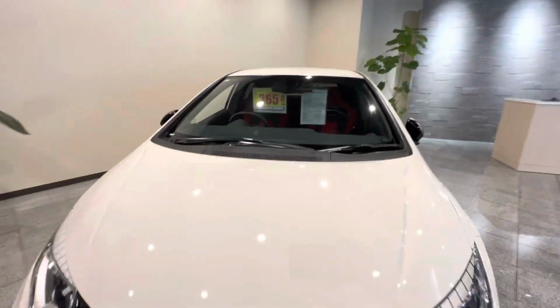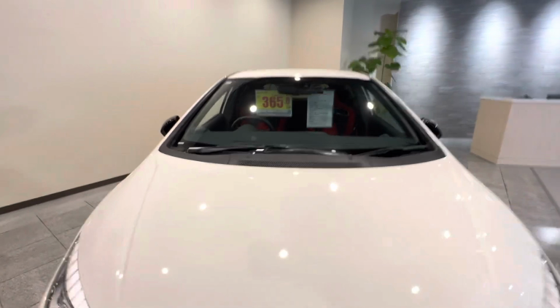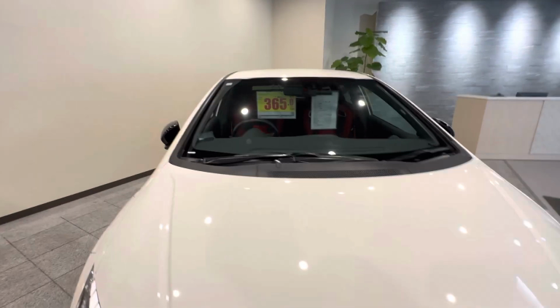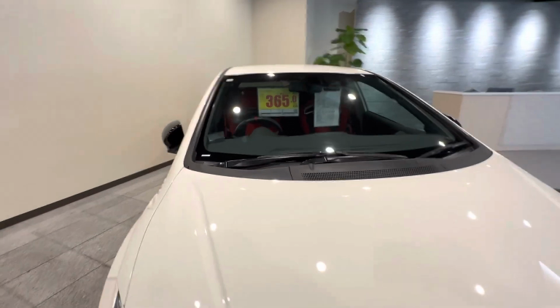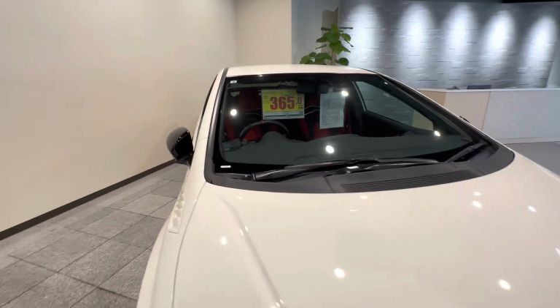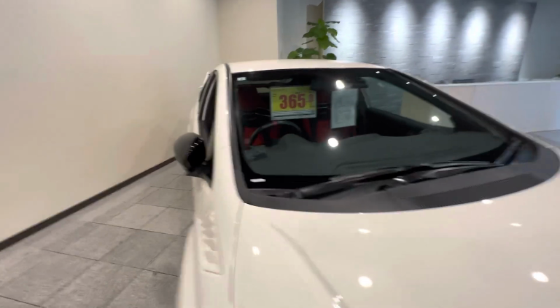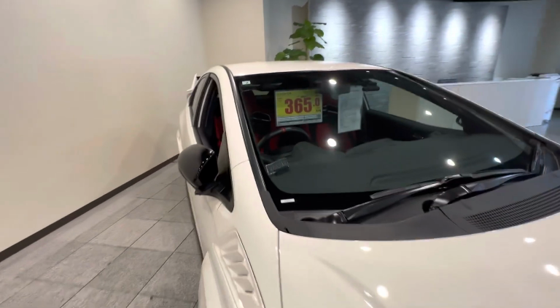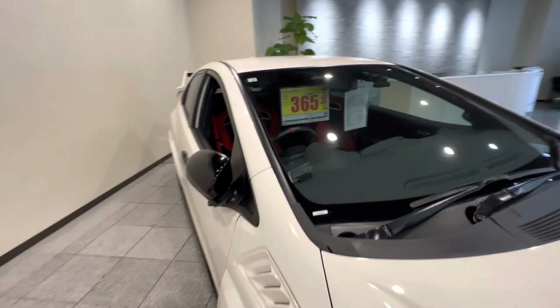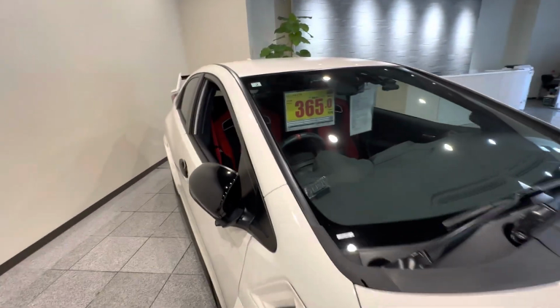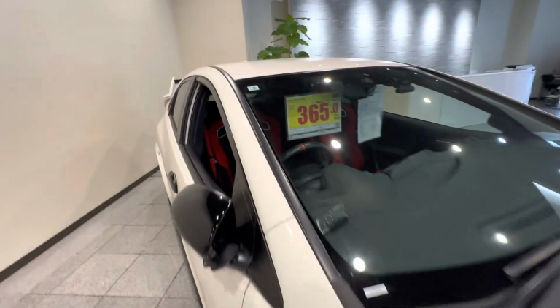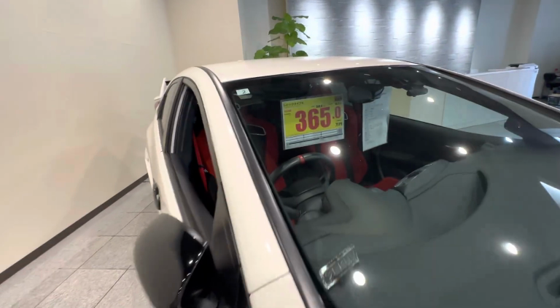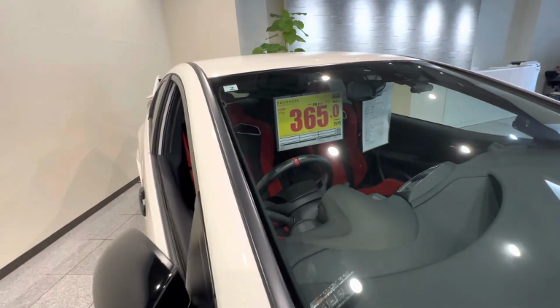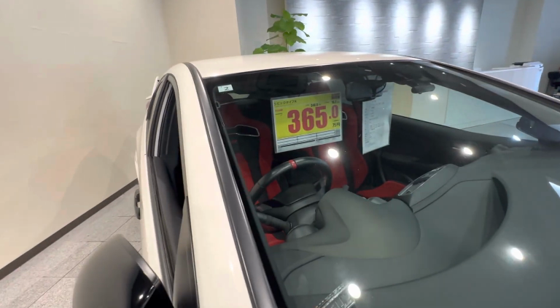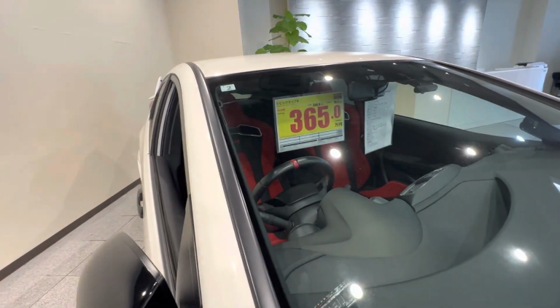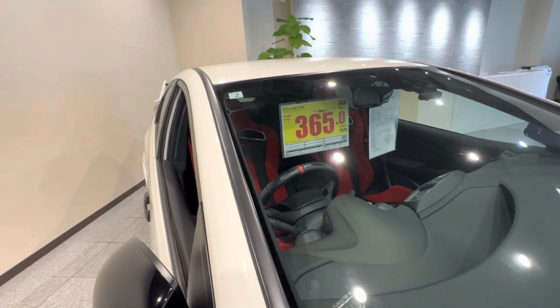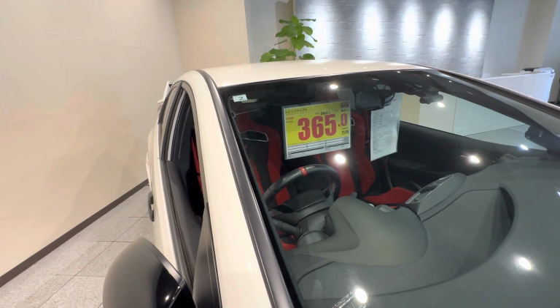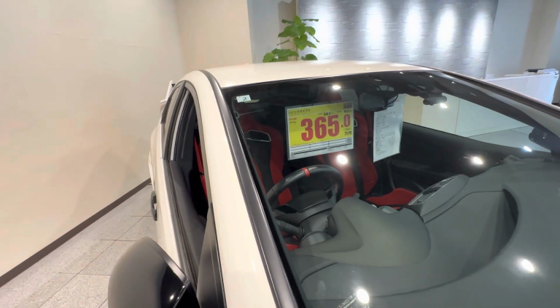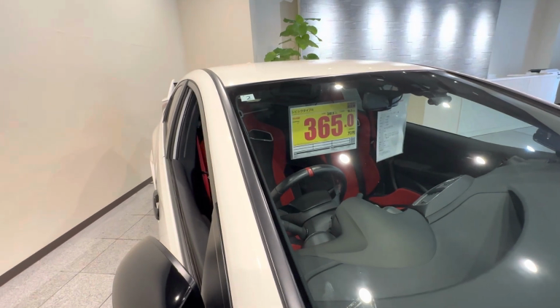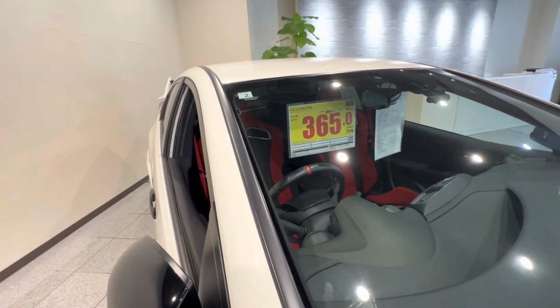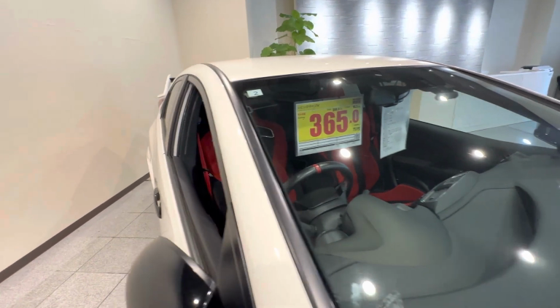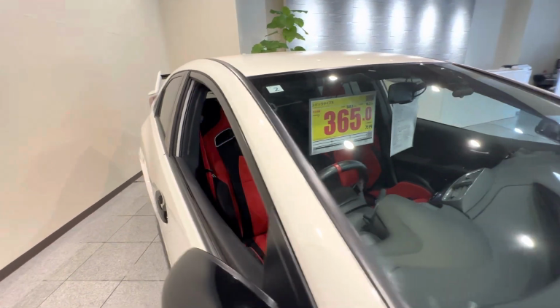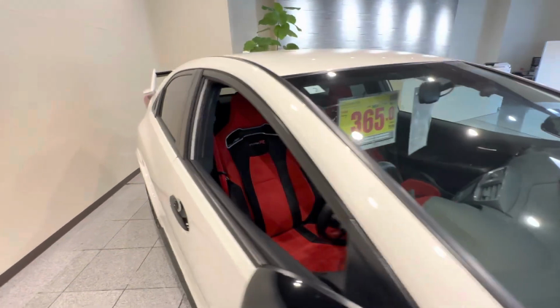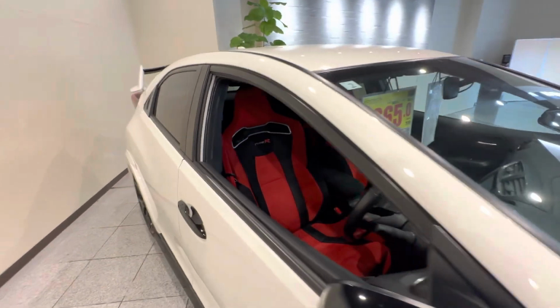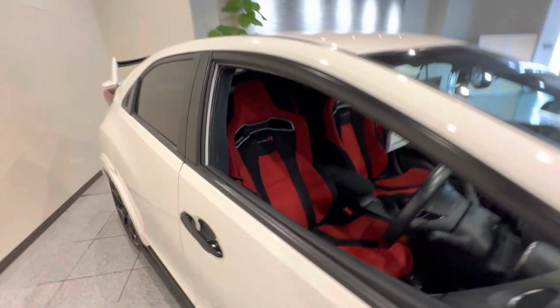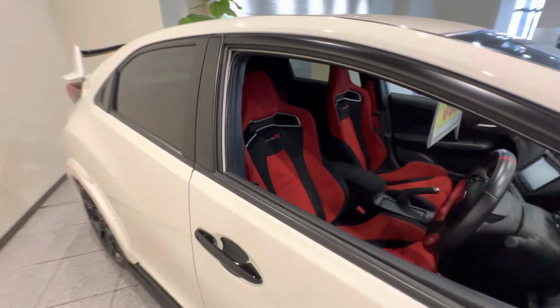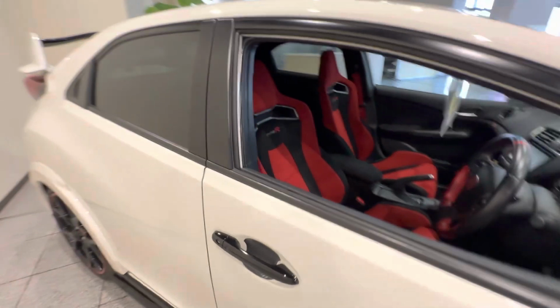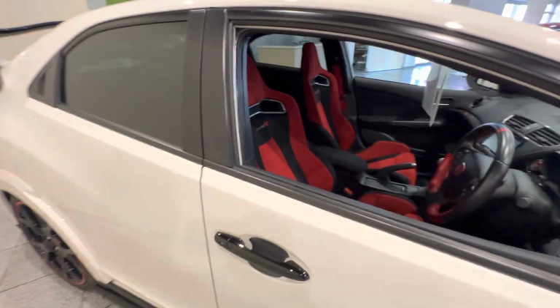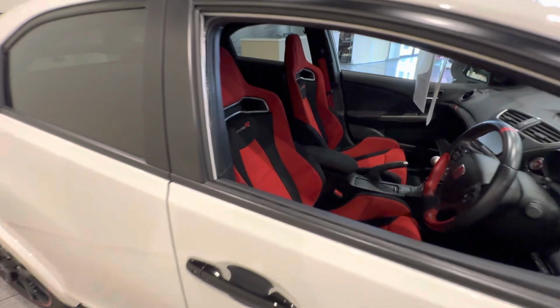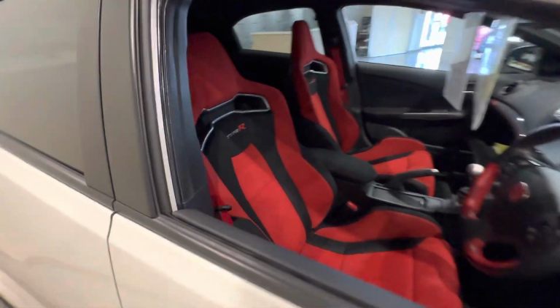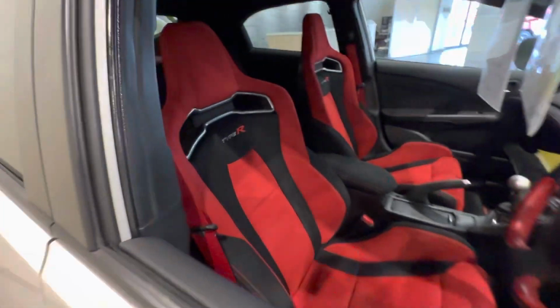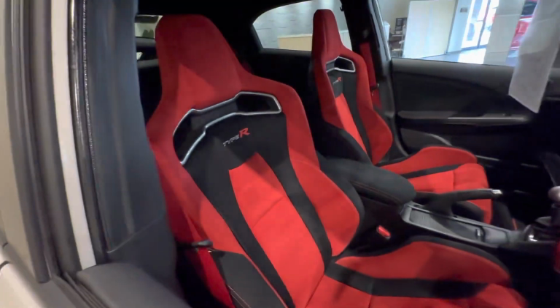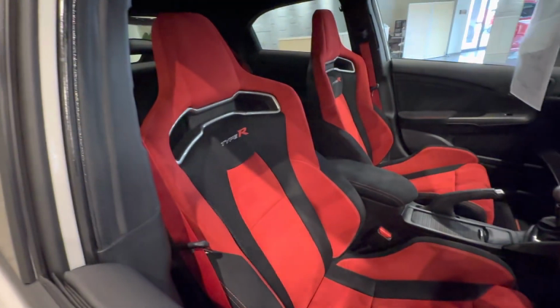It's 3.6 million yen. Just multiply that by 8 and you get about $25,000. That's not bad actually — man, look at these seats.